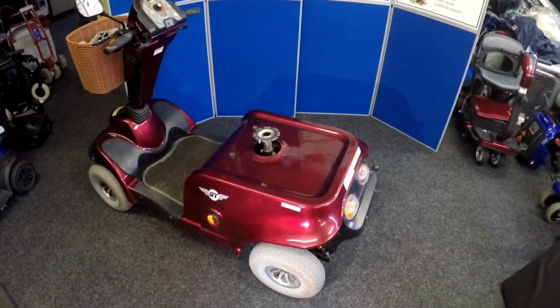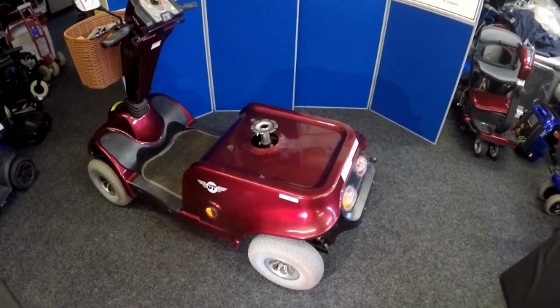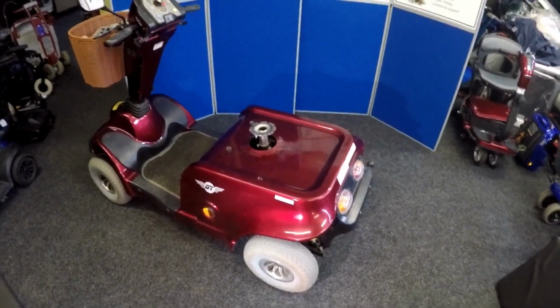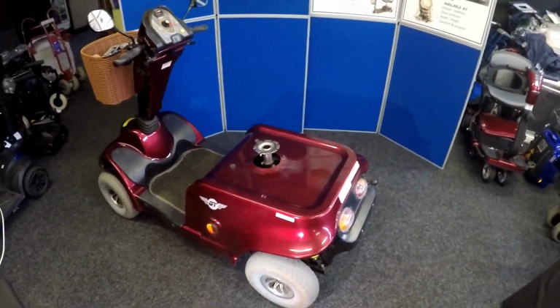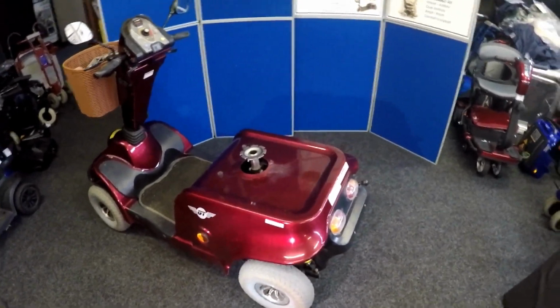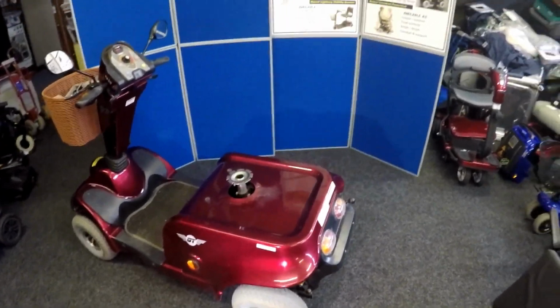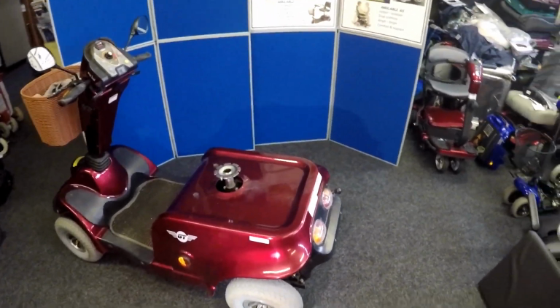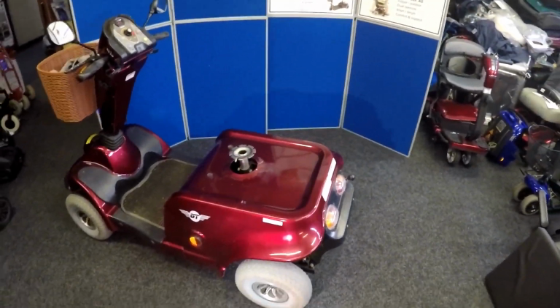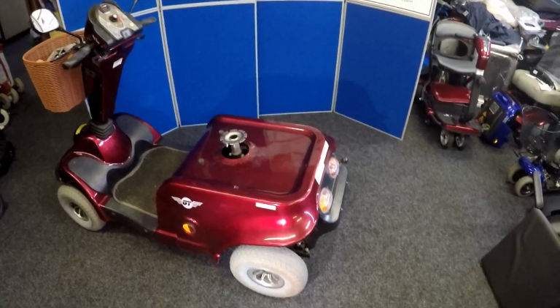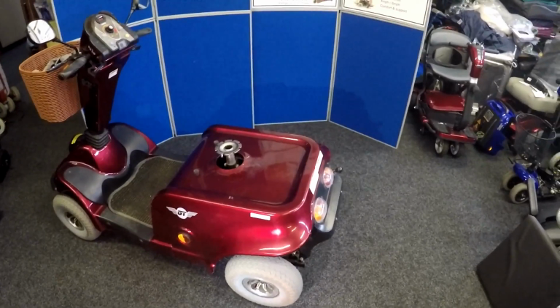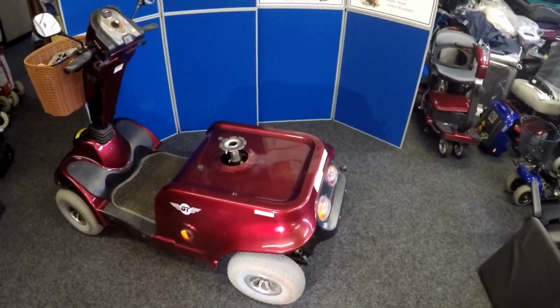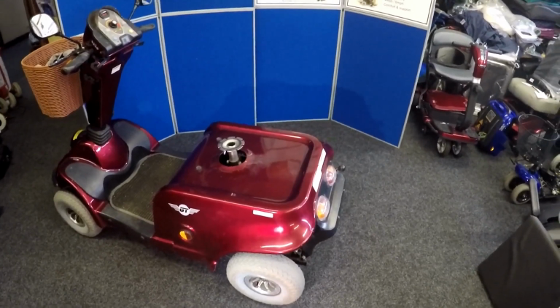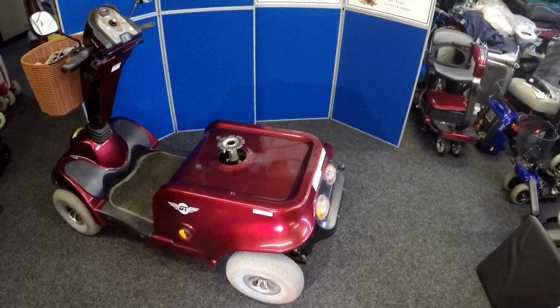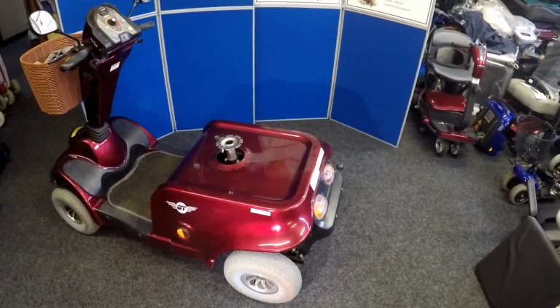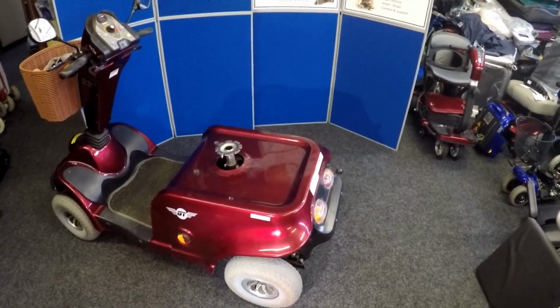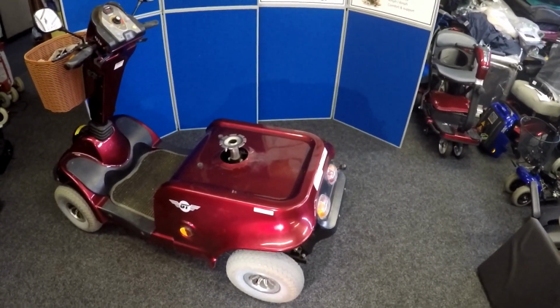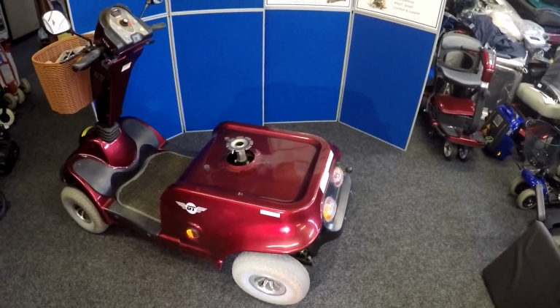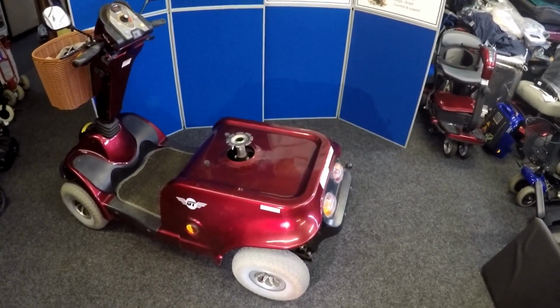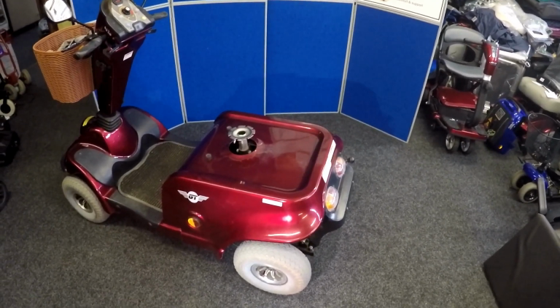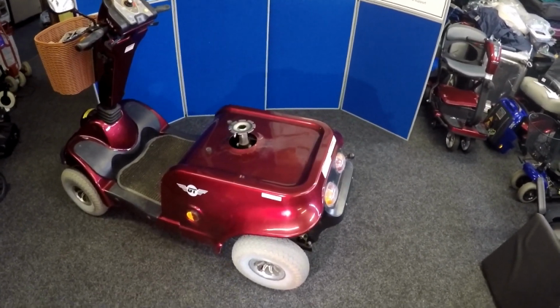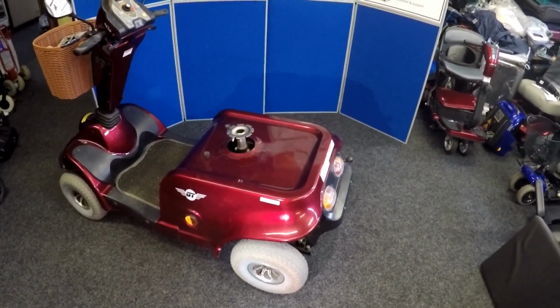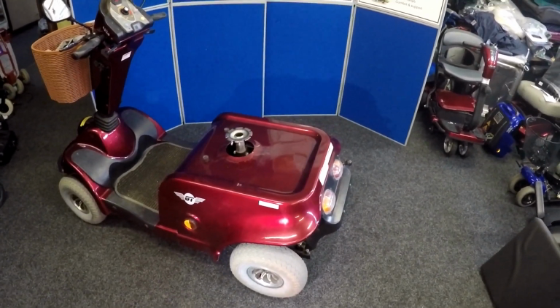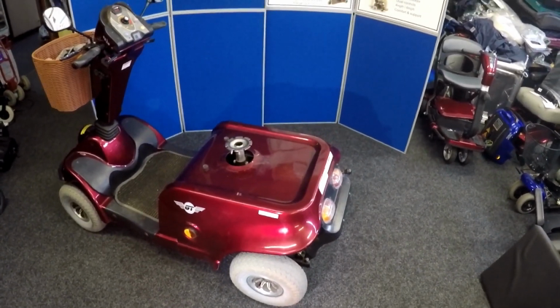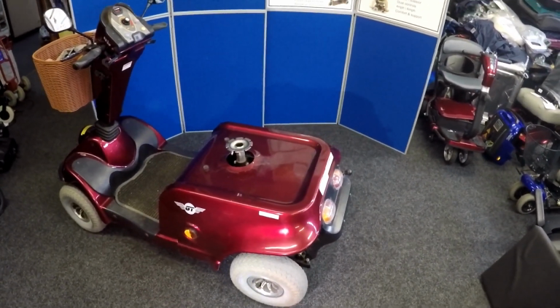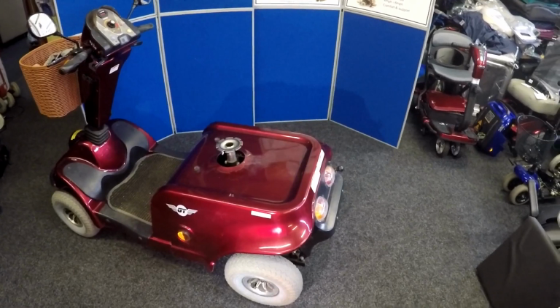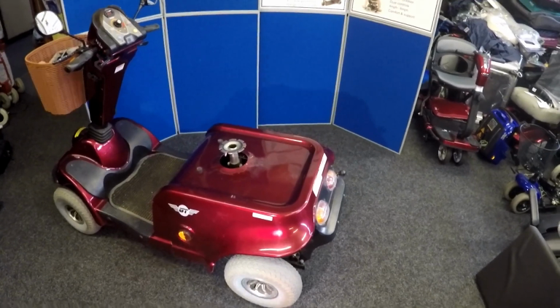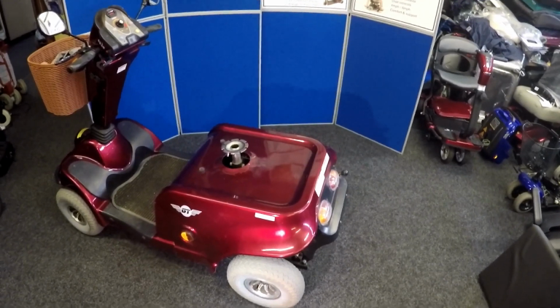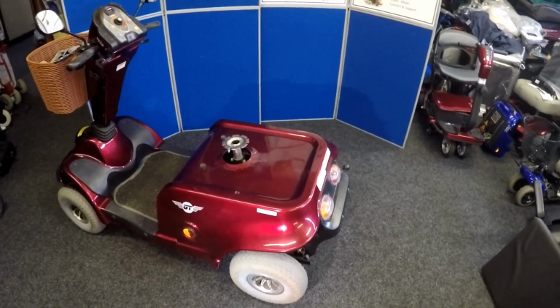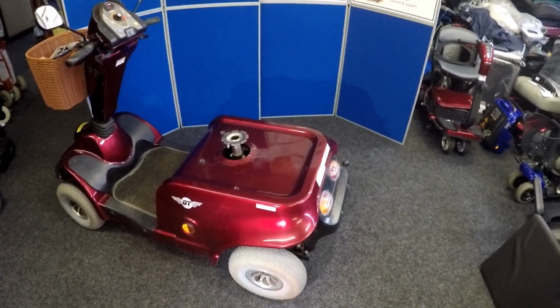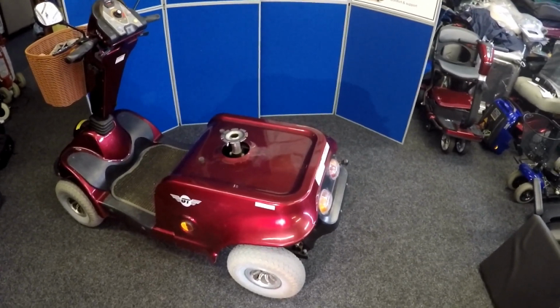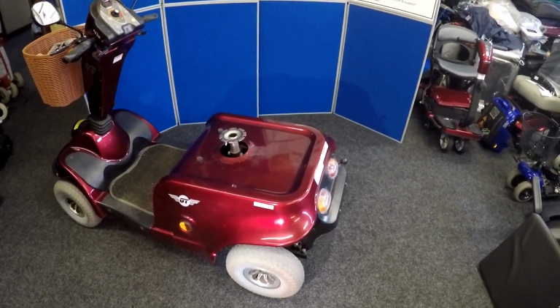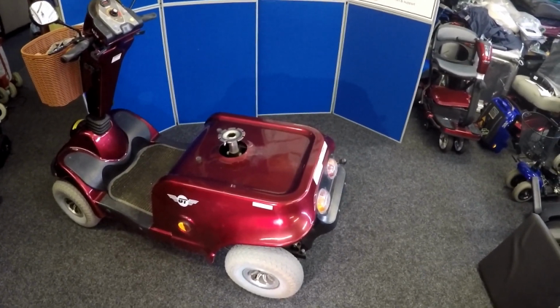Today we're repairing a drive scooter. It's an M48 GT — there are two different types: the M48 and the M48 GT.